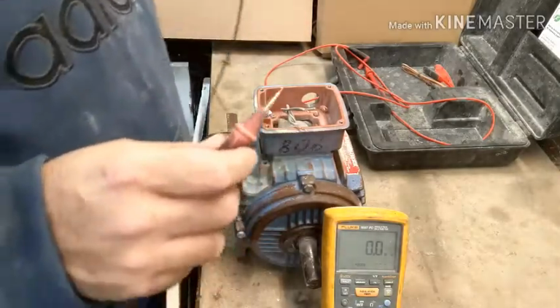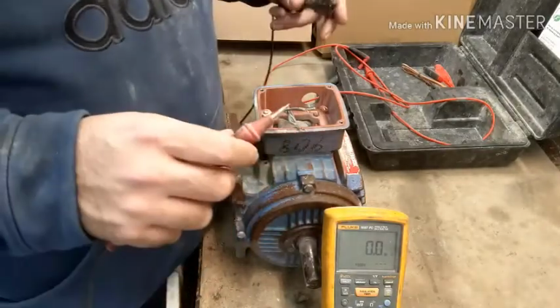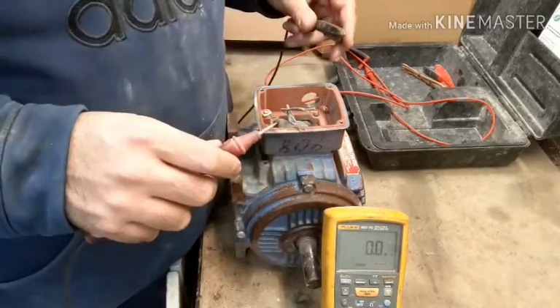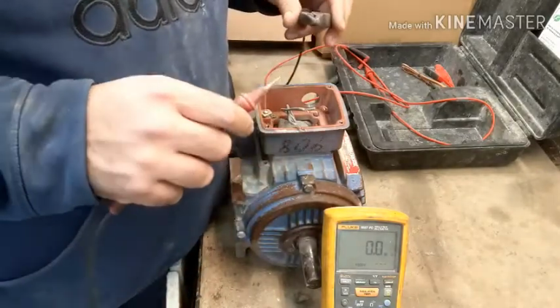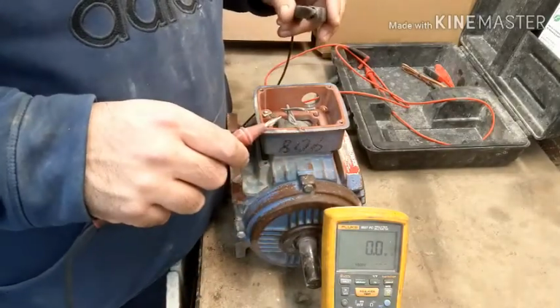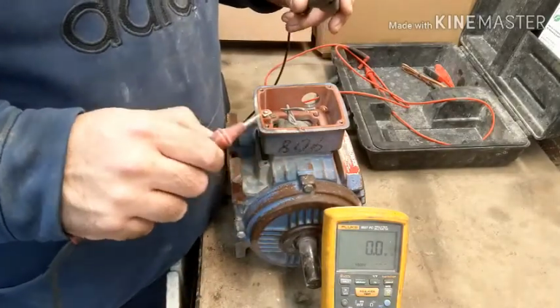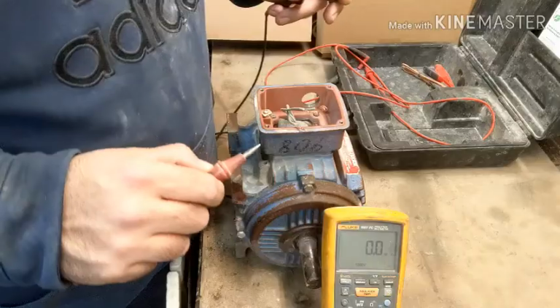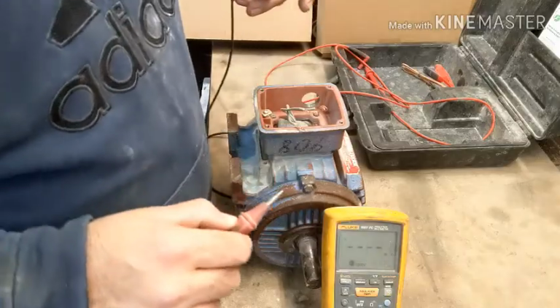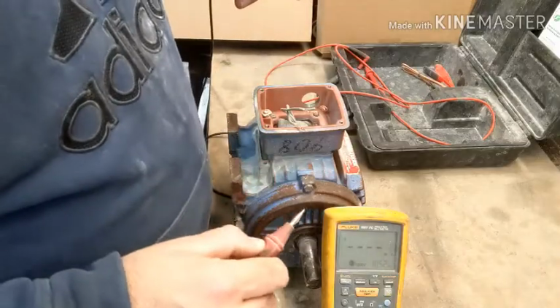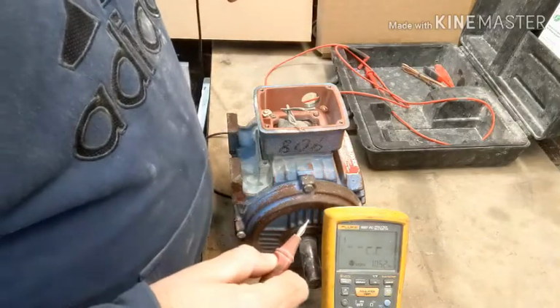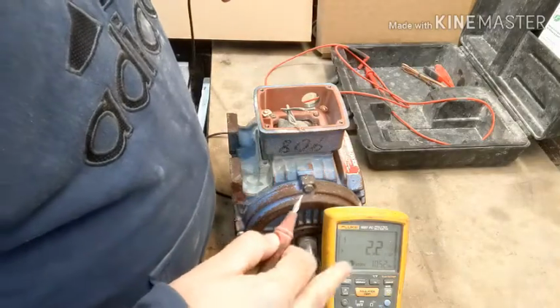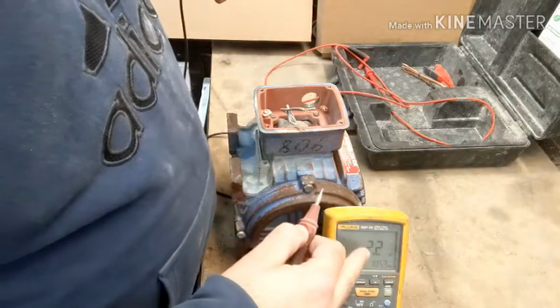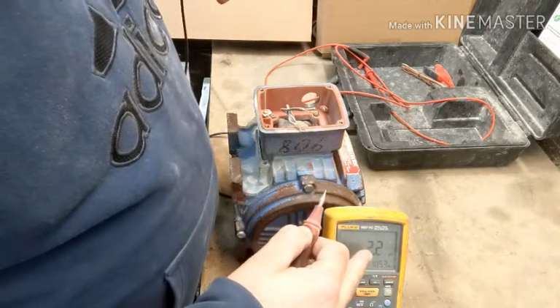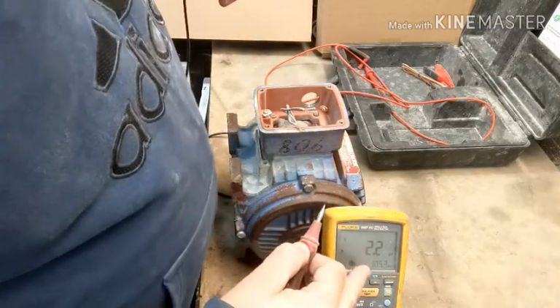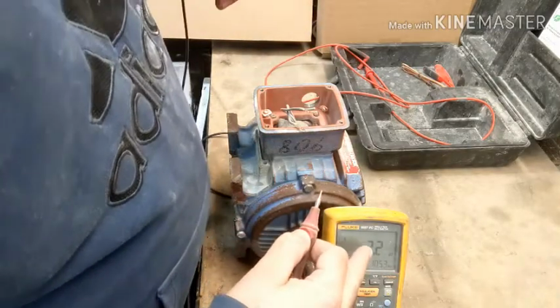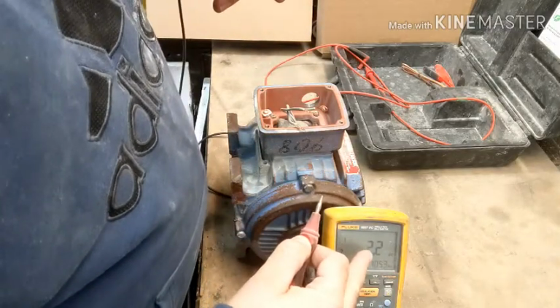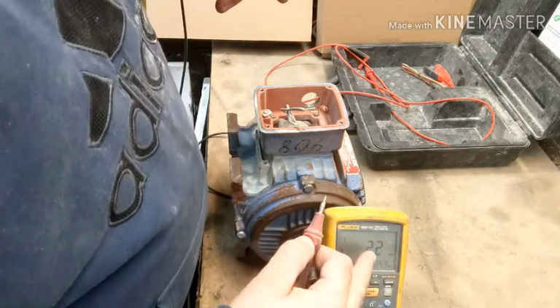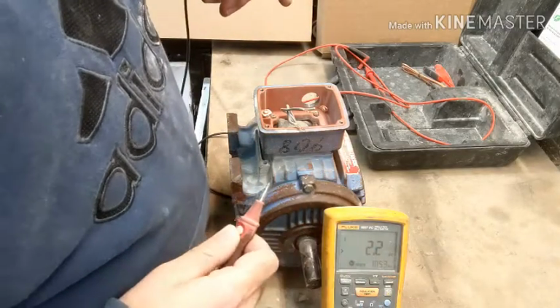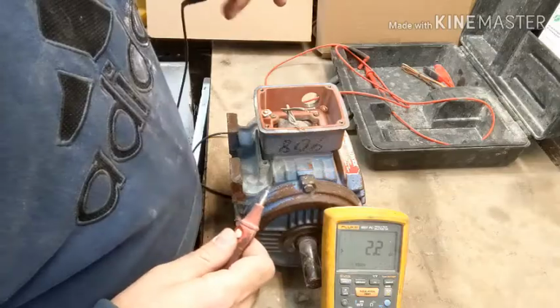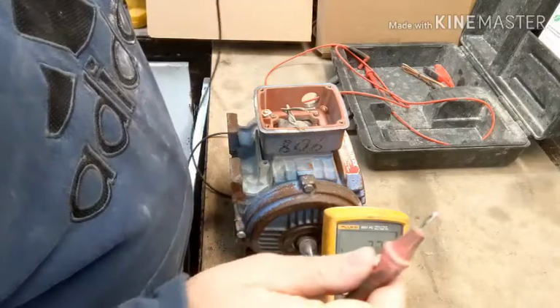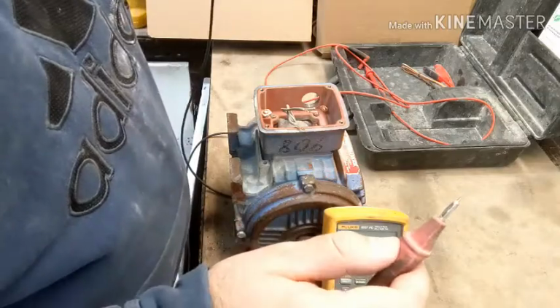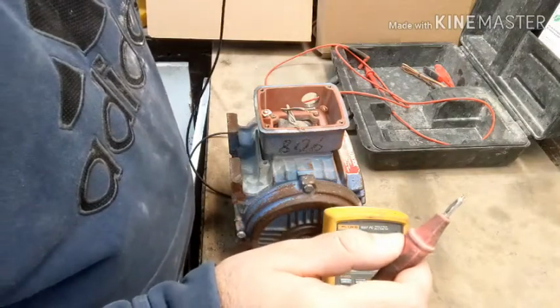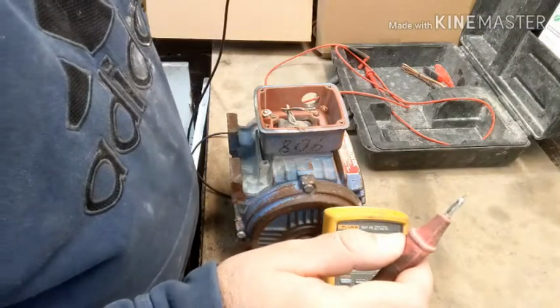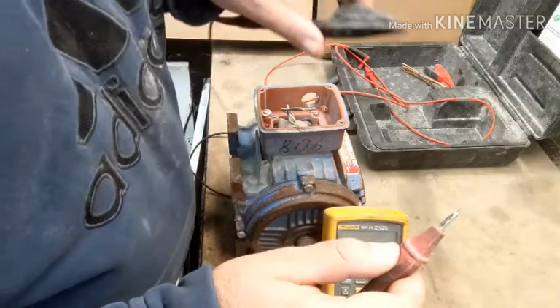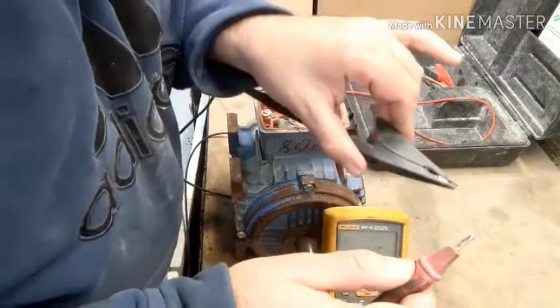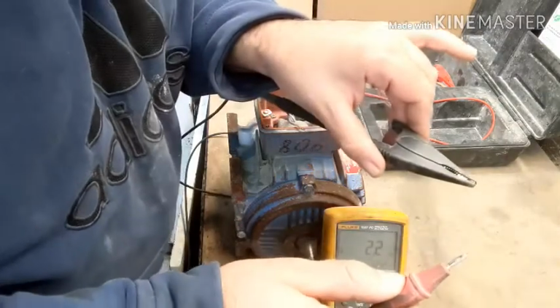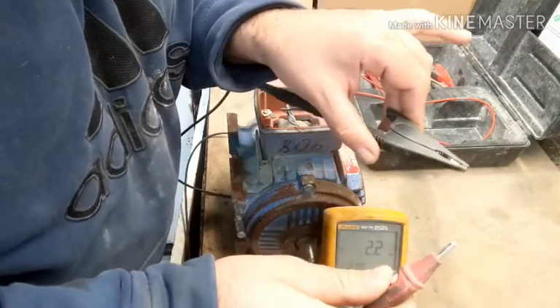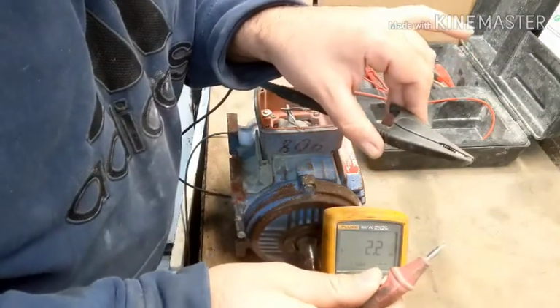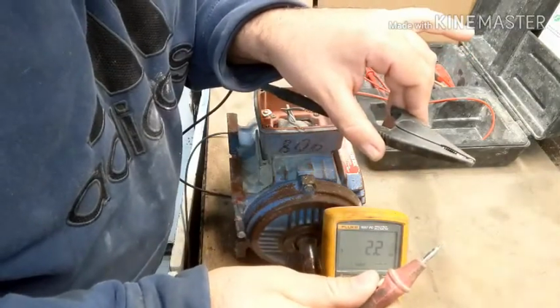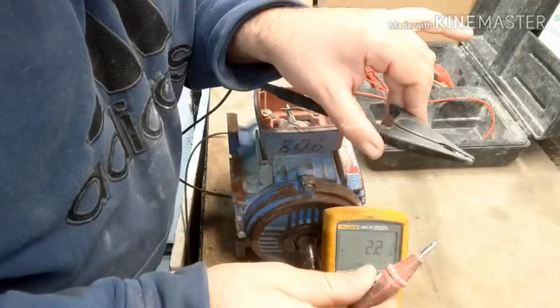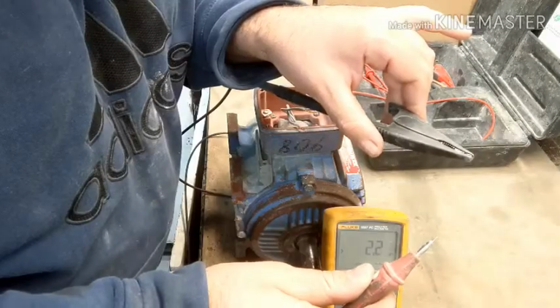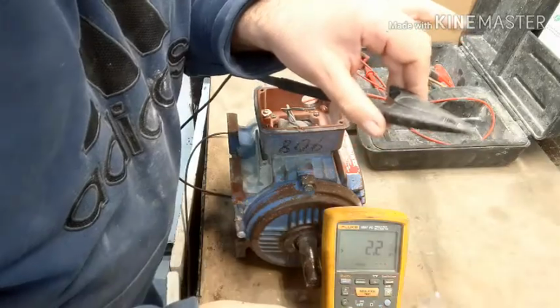What you should read is 2.2 gig ohms. I am testing that here. 2.2 gig ohms.